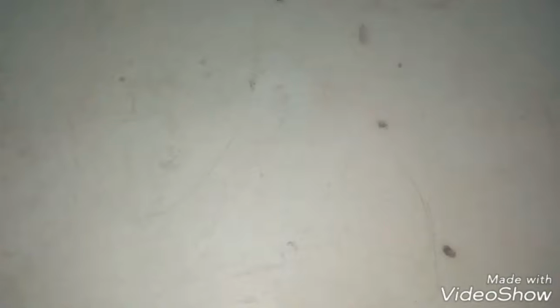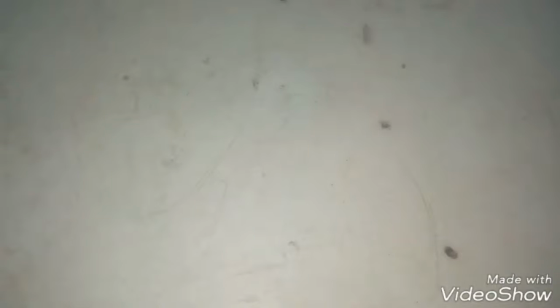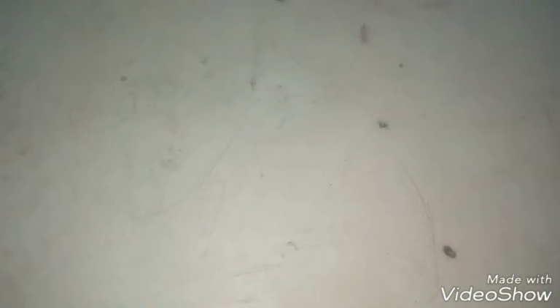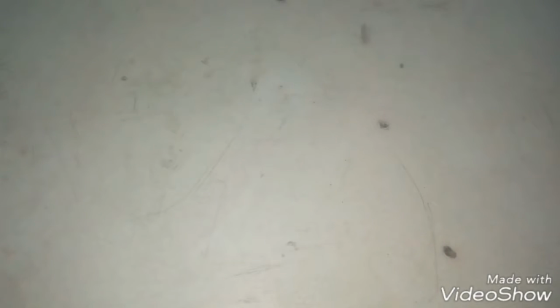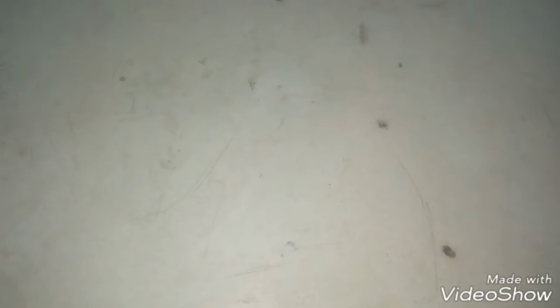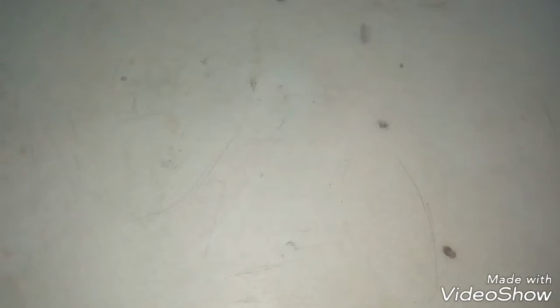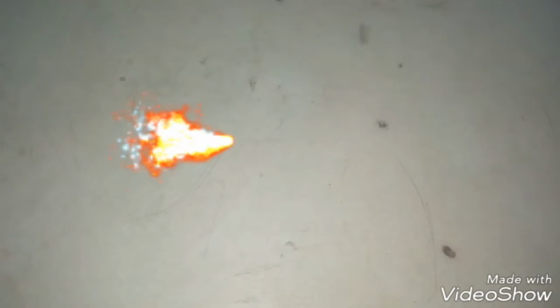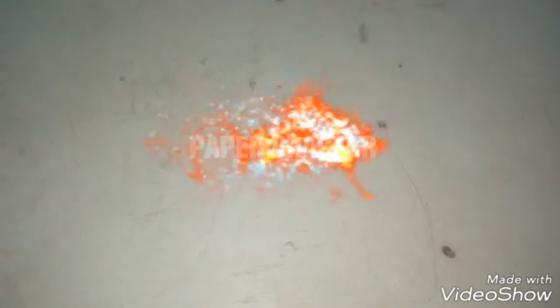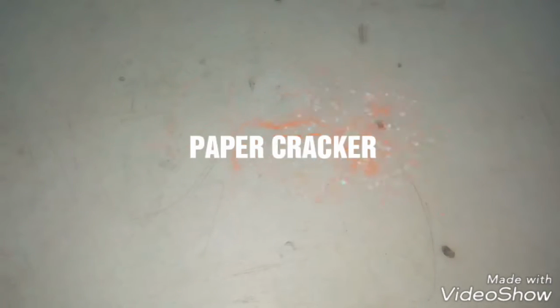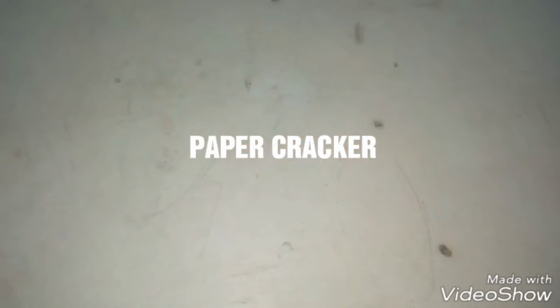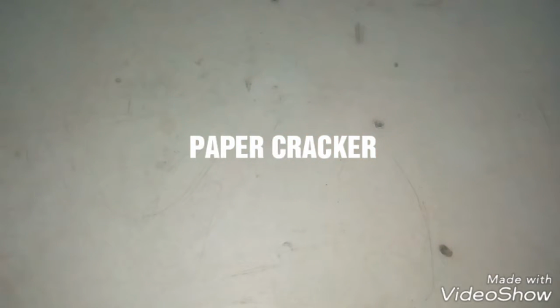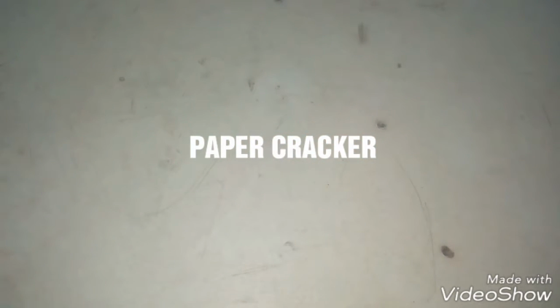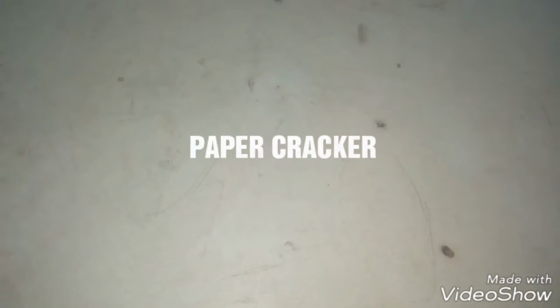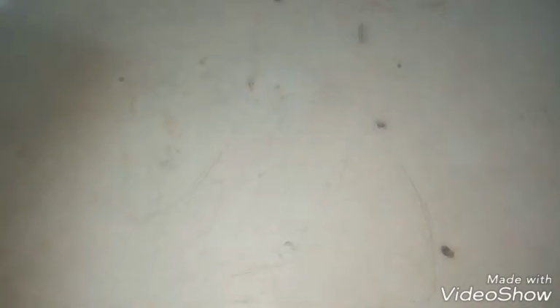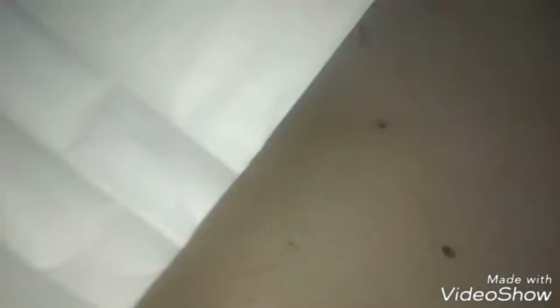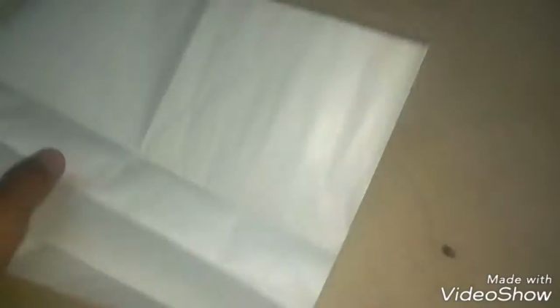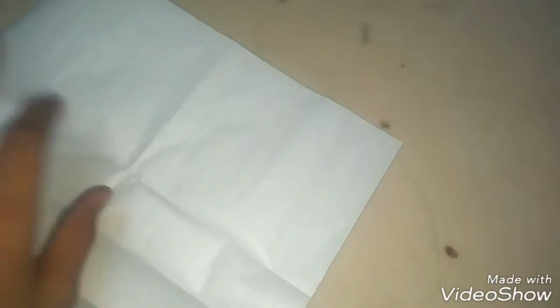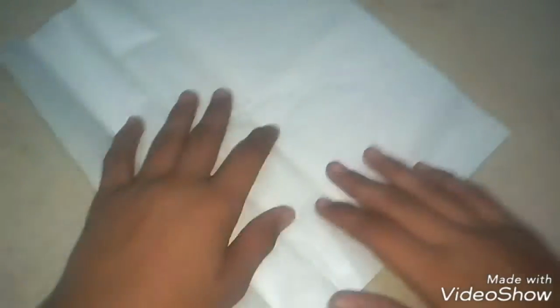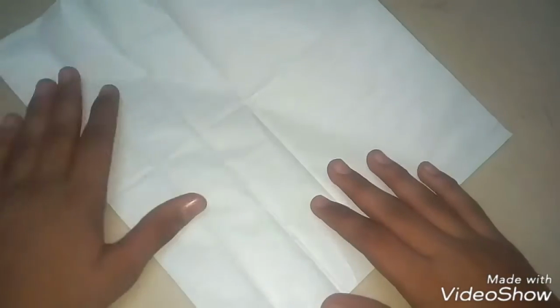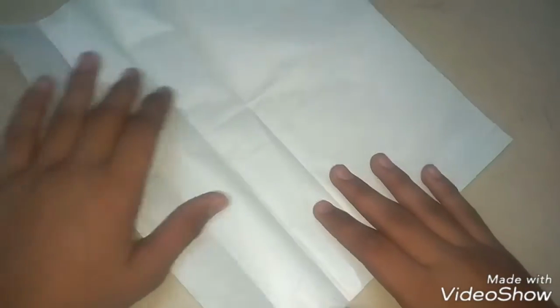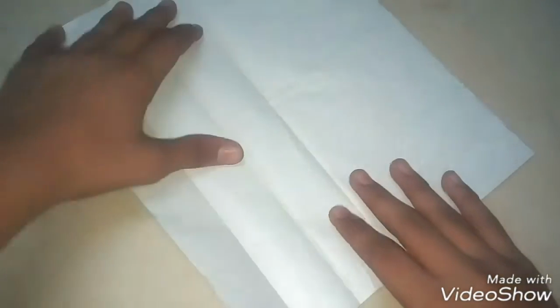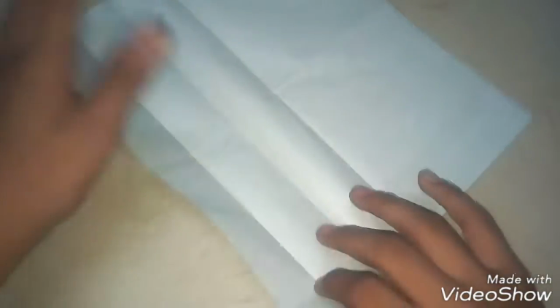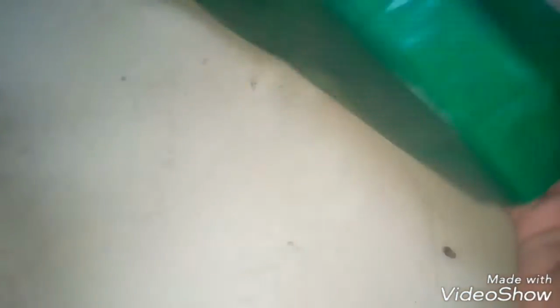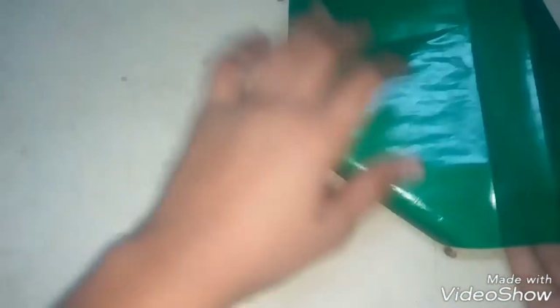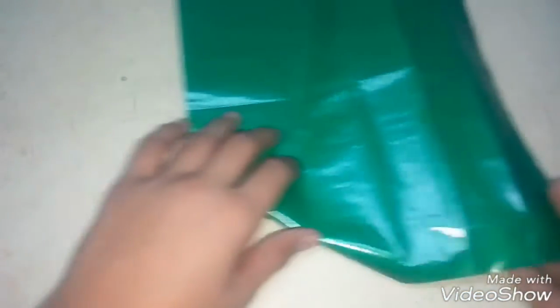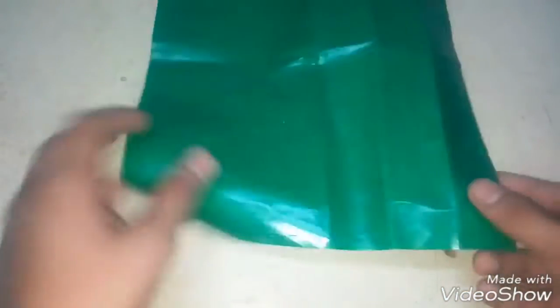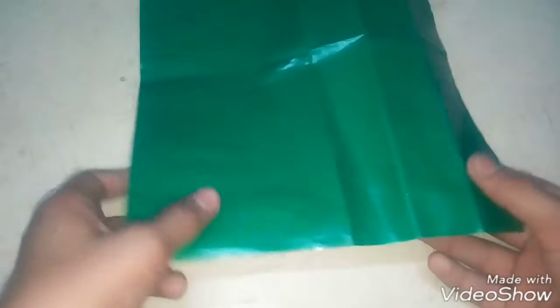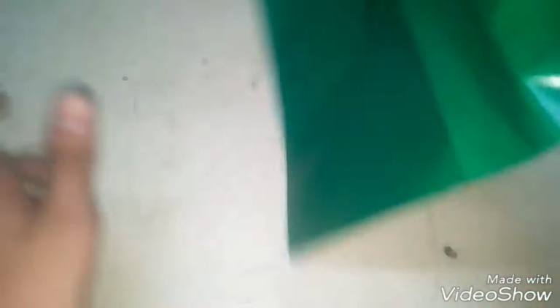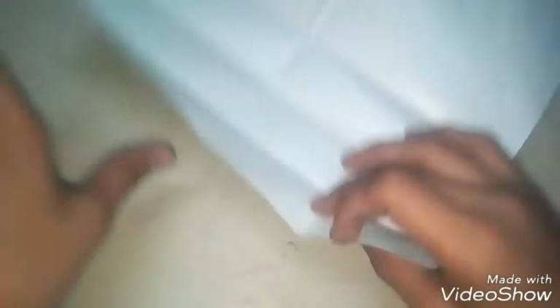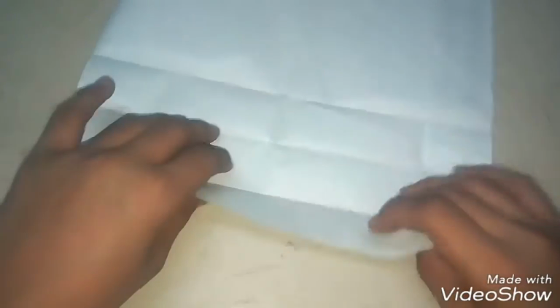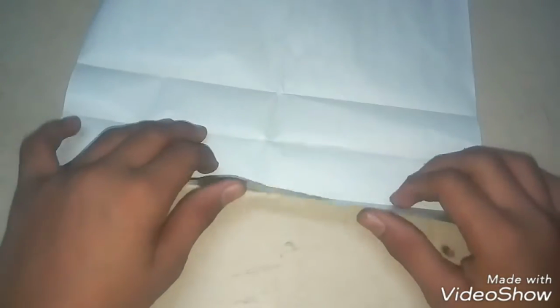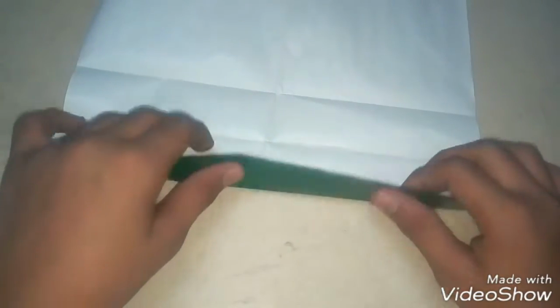Guys, welcome to my video. In this video I'm gonna show you how to make a paper cracker. You will need the paper like this, and then you have to turn it over like this and fold it.